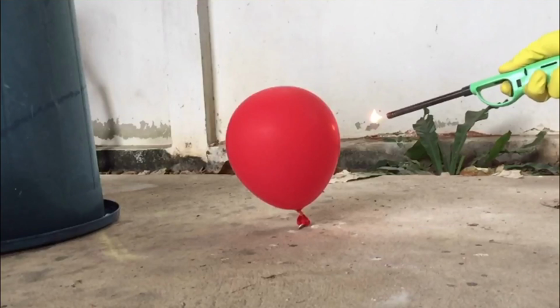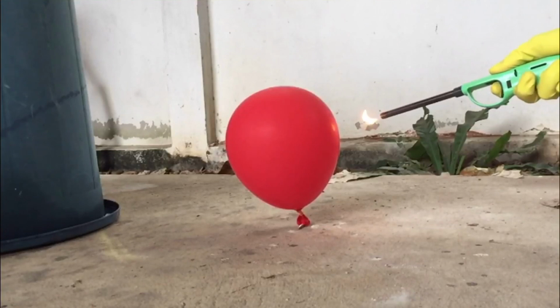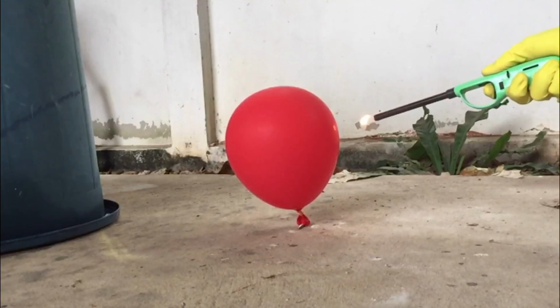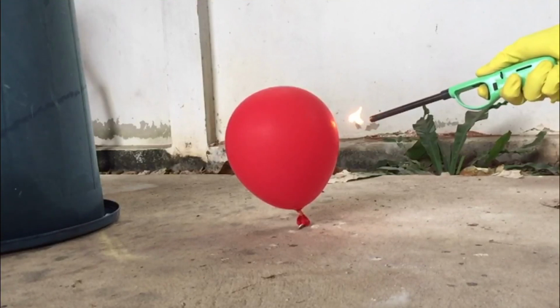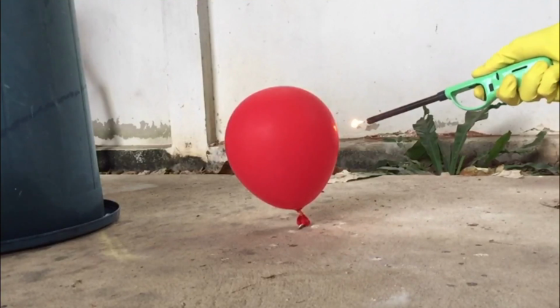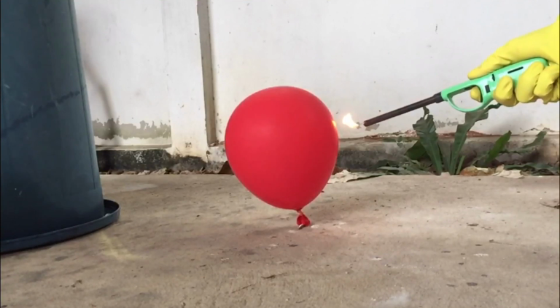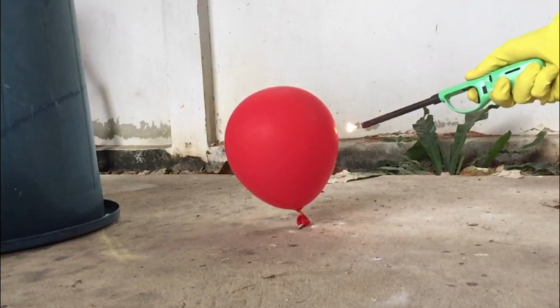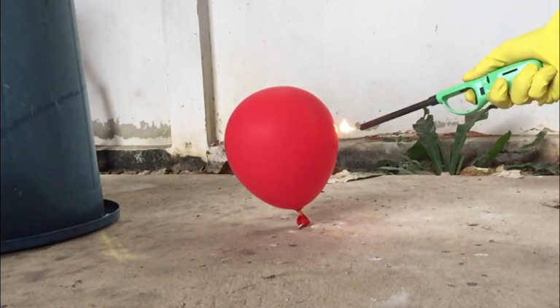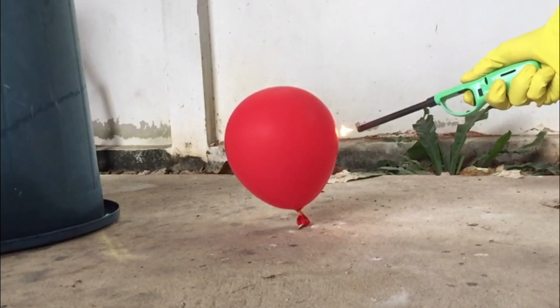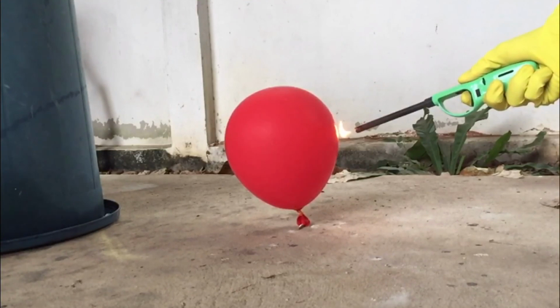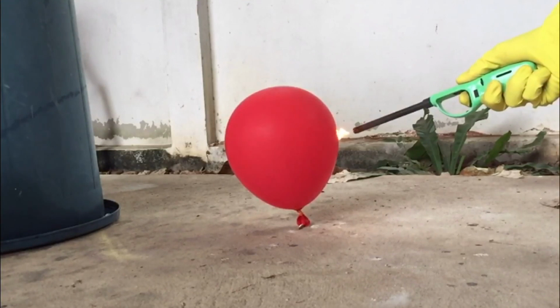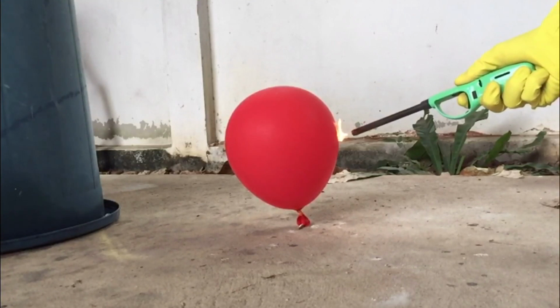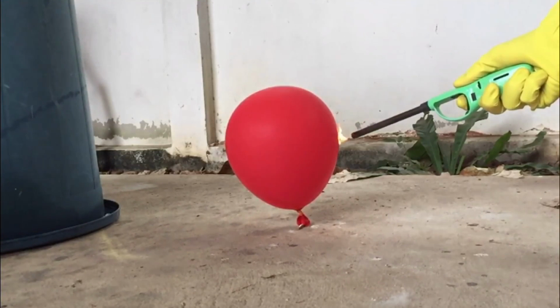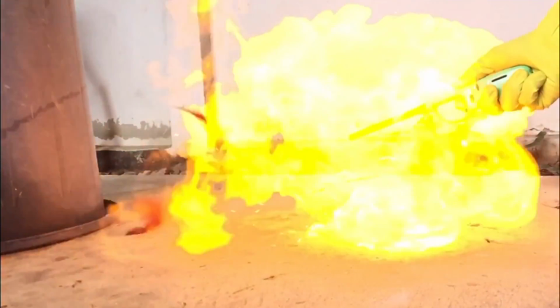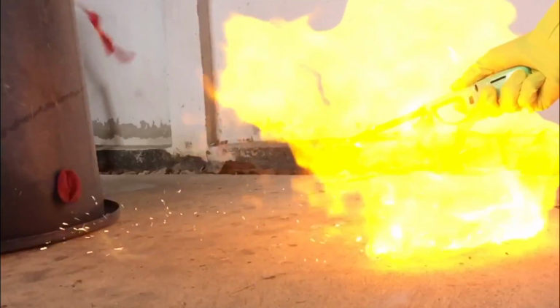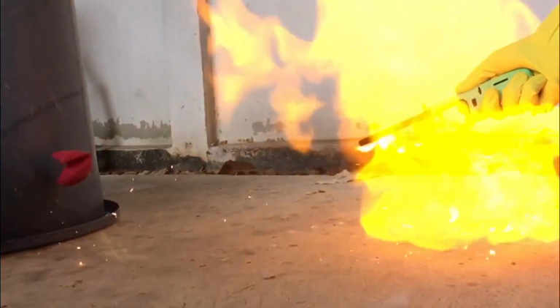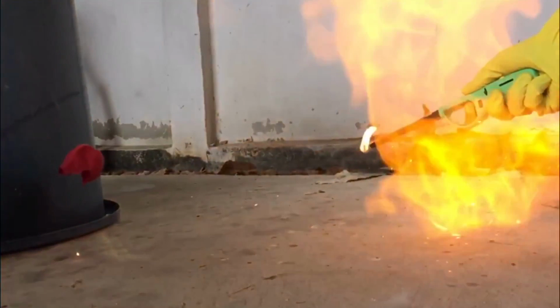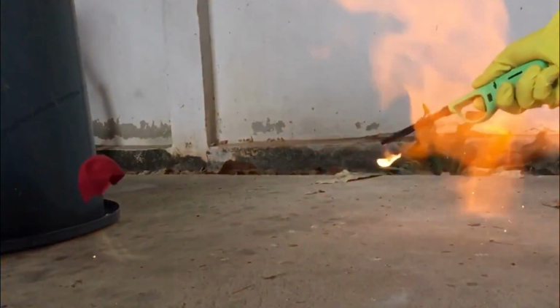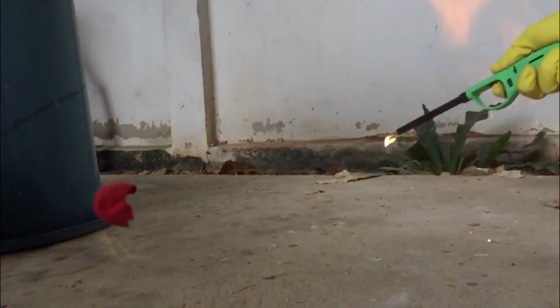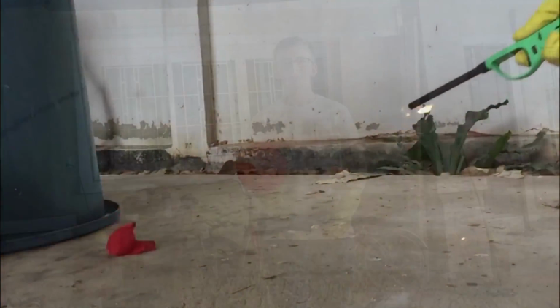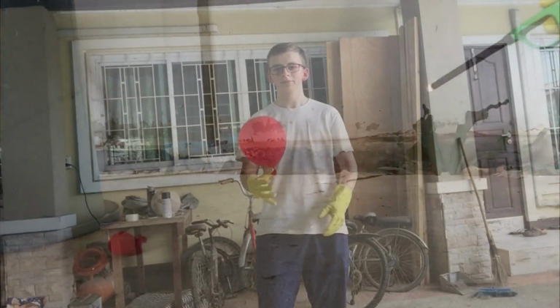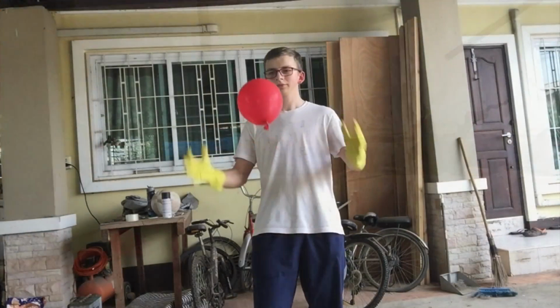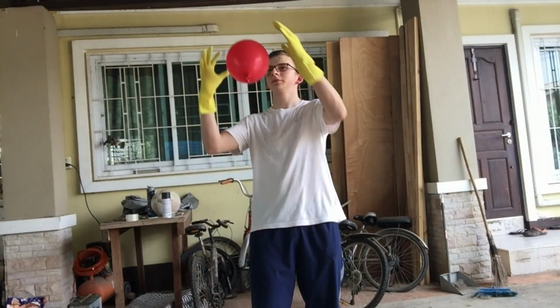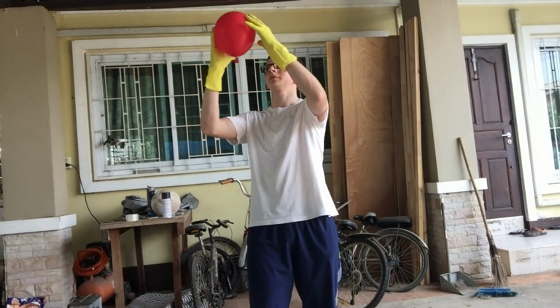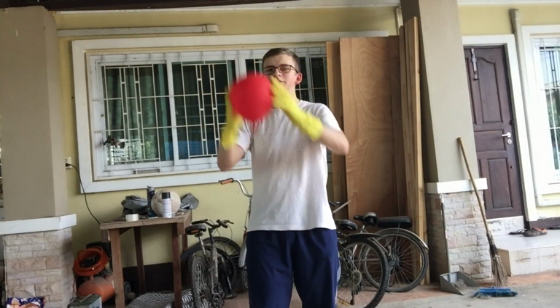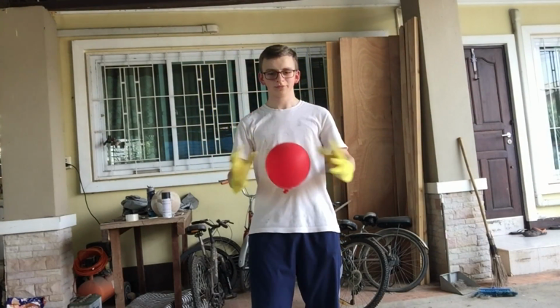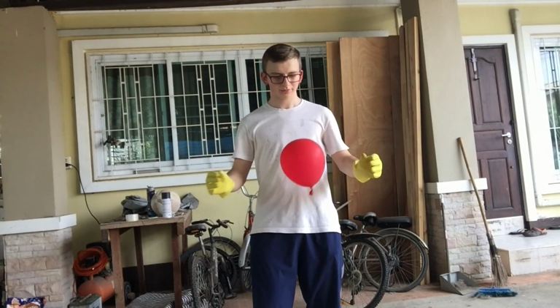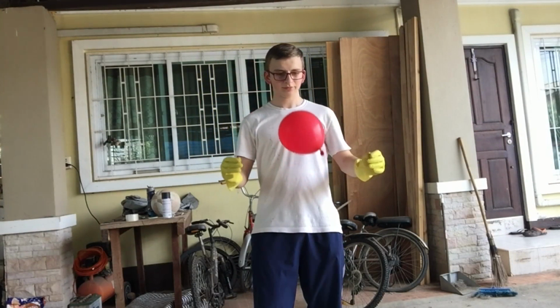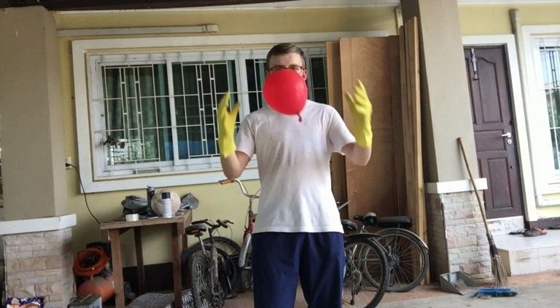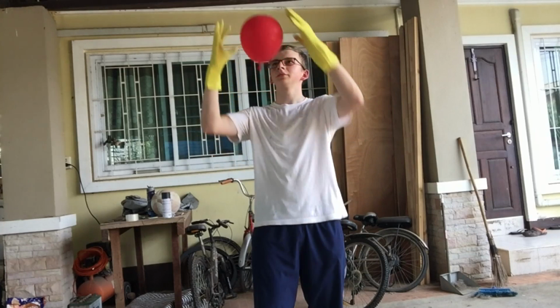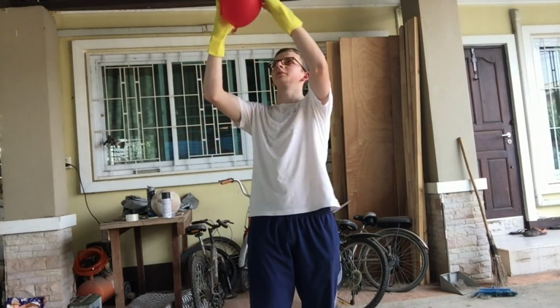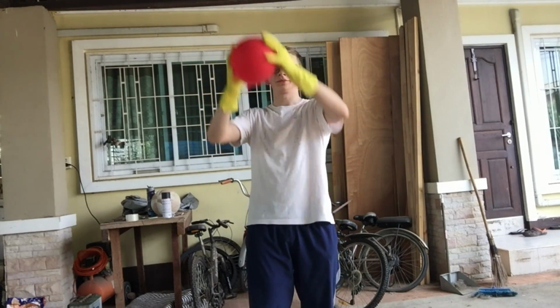In today's video I'm going to show you how you can make clean burning hydrogen gas from hydrochloric acid and aluminum. Hydrochloric acid is extremely dangerous and you should never use it unless you're going to follow the safety guidelines that I give you.